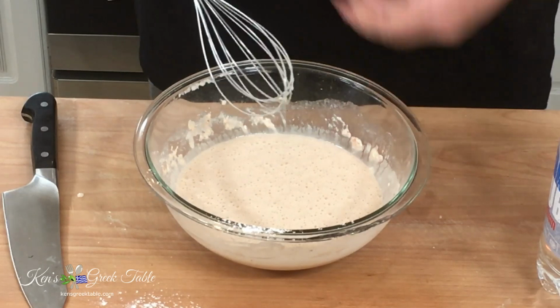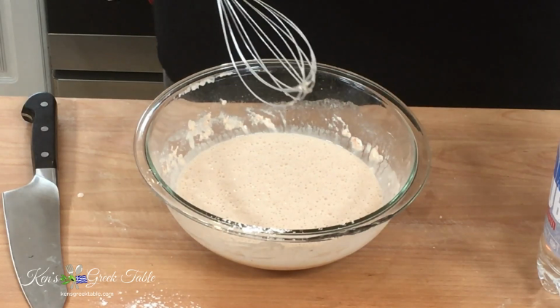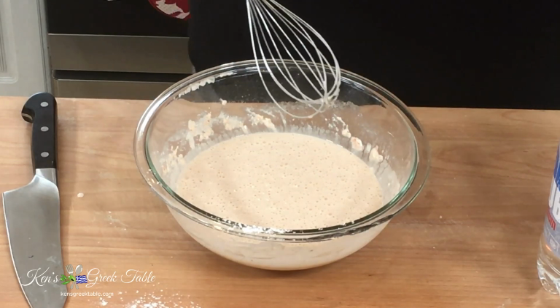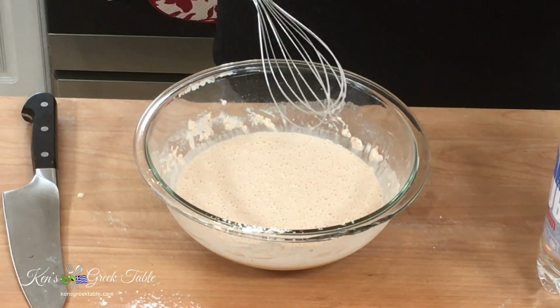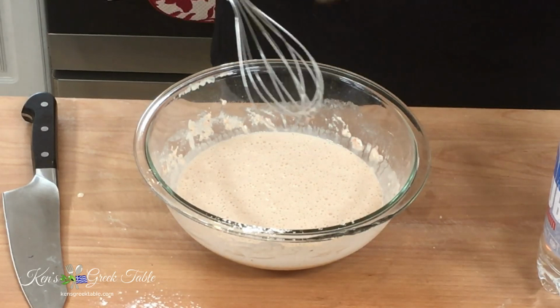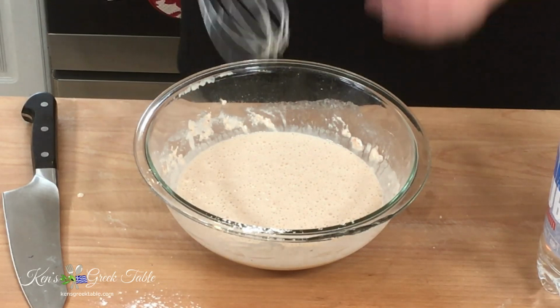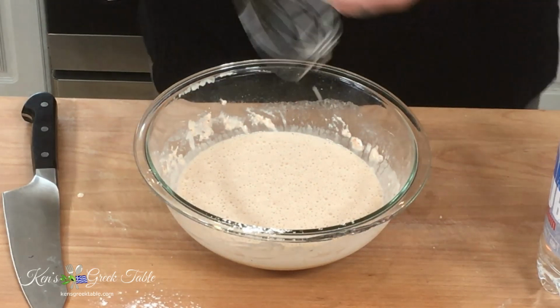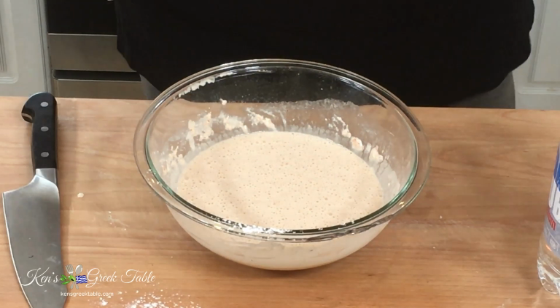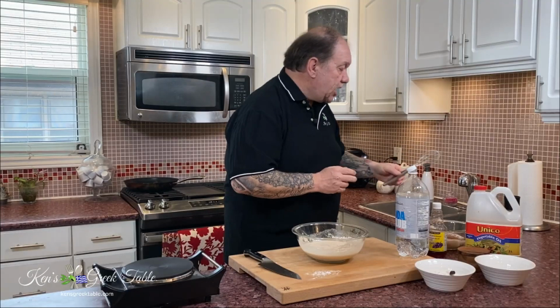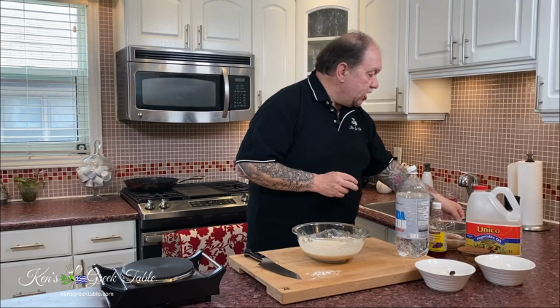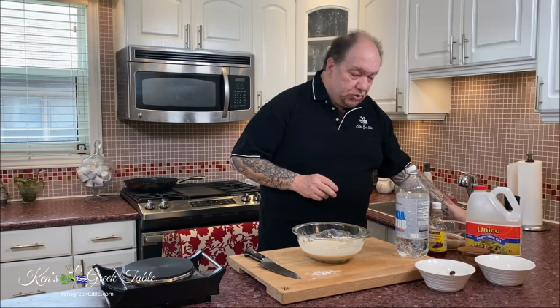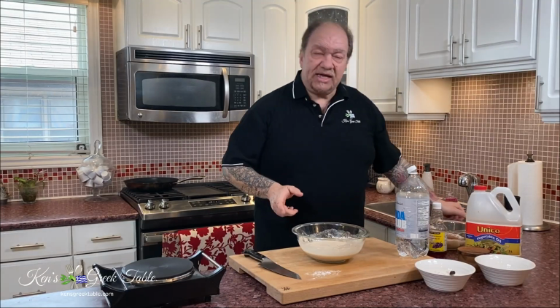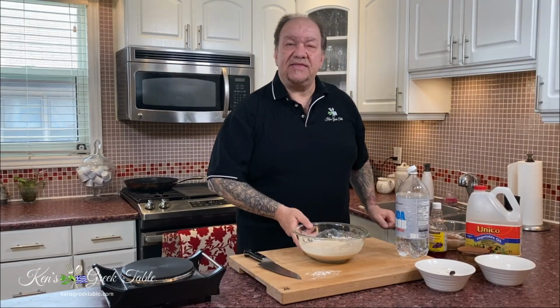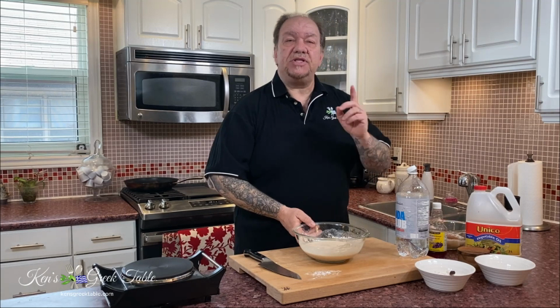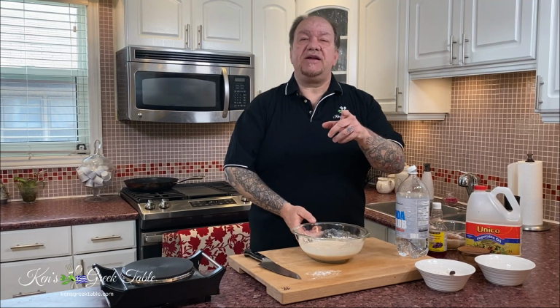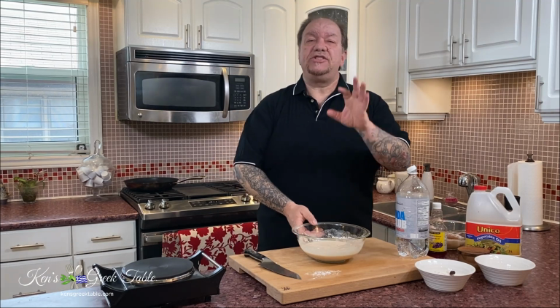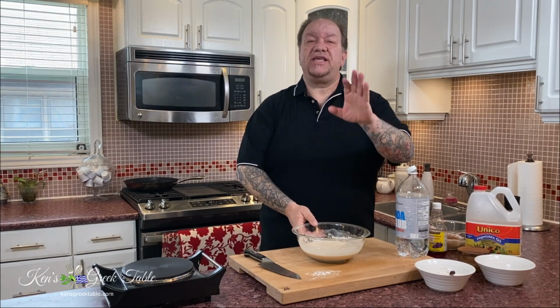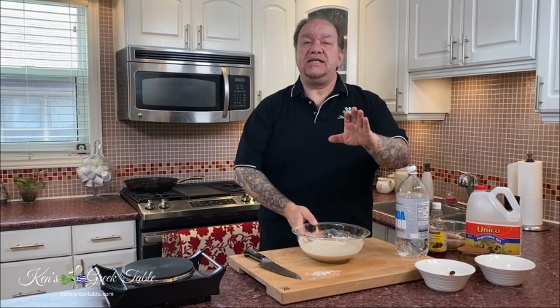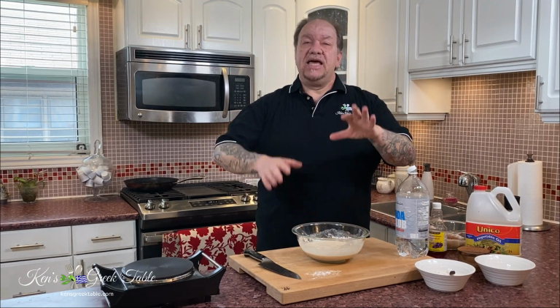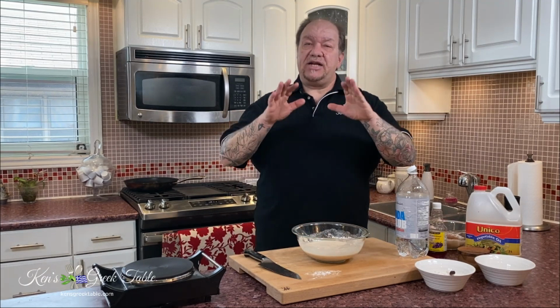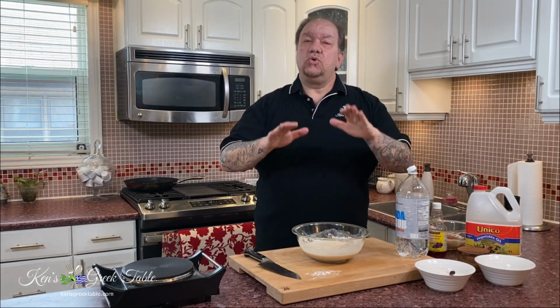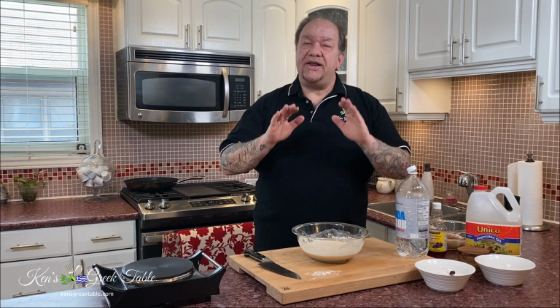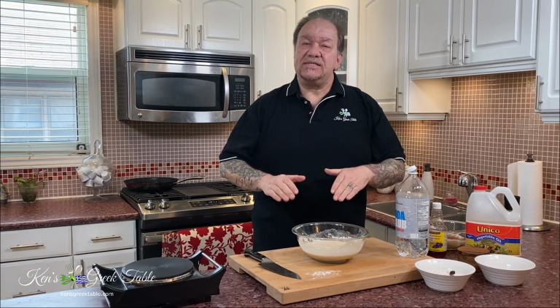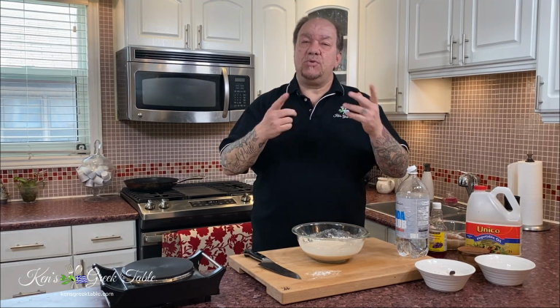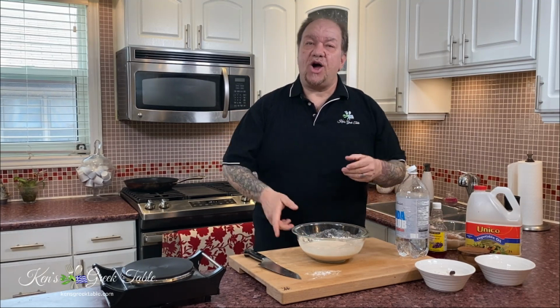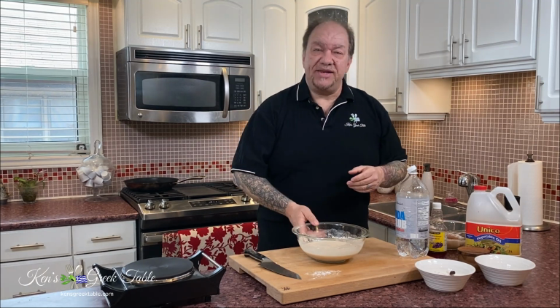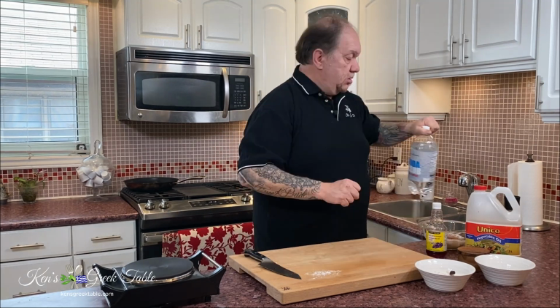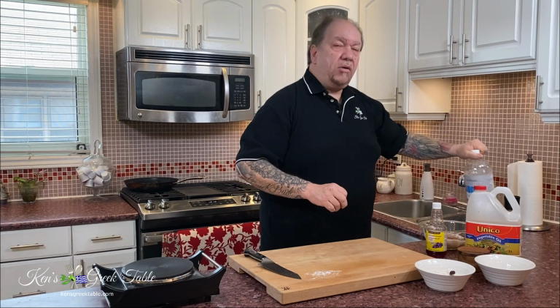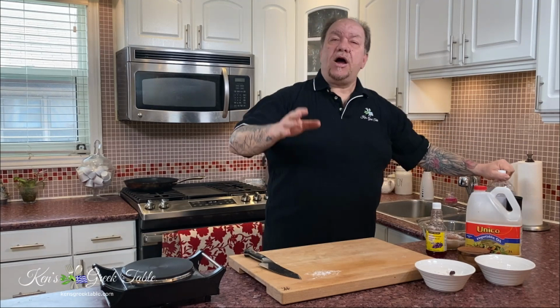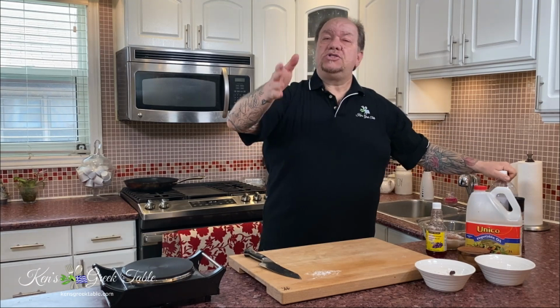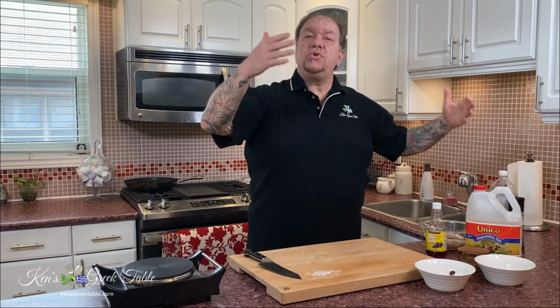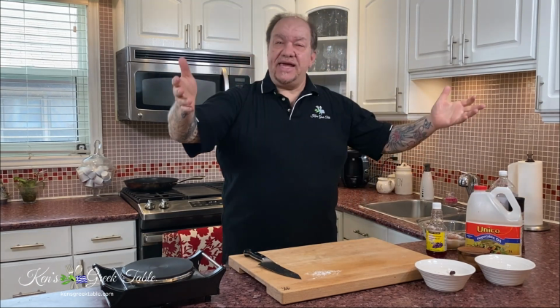Now that the batter is mixed — you can see all the little bubbles of lightness happening — I'm going to put this in the fridge for 10 minutes to cool and rest, and then we'll get on with it.